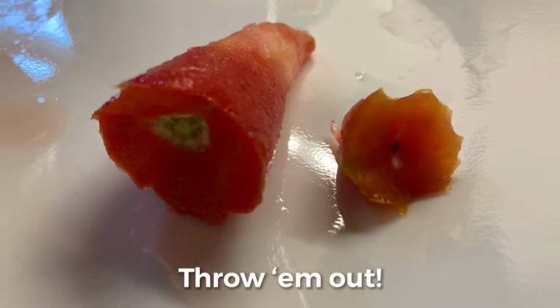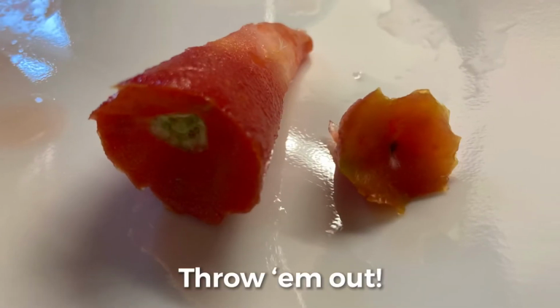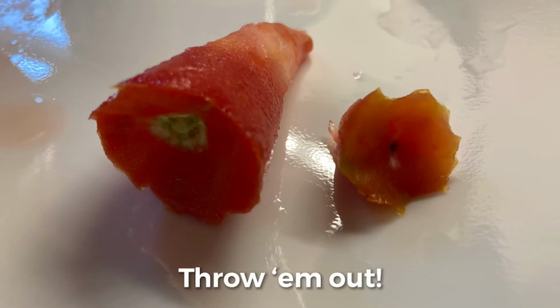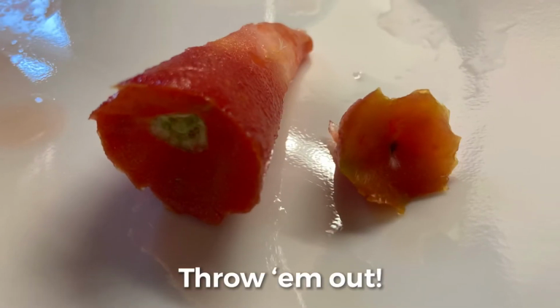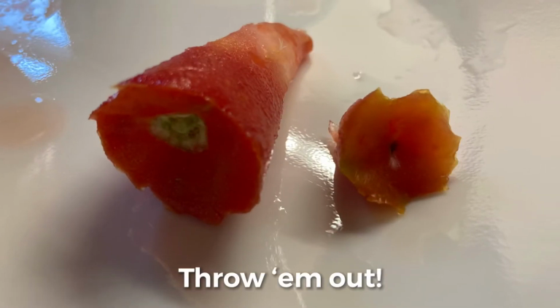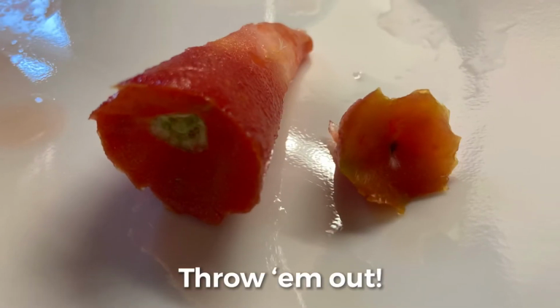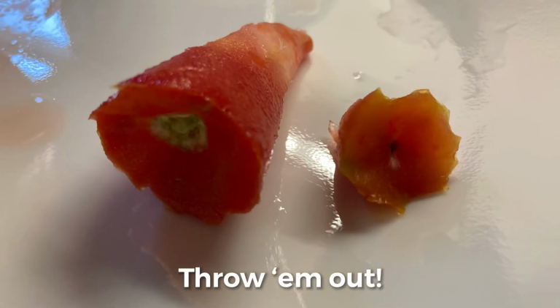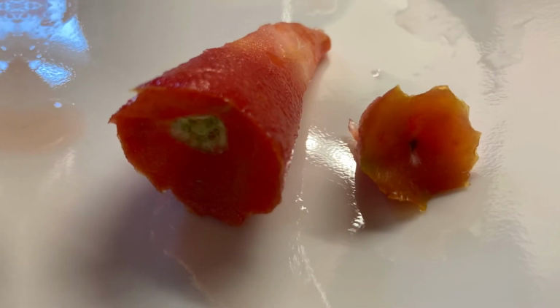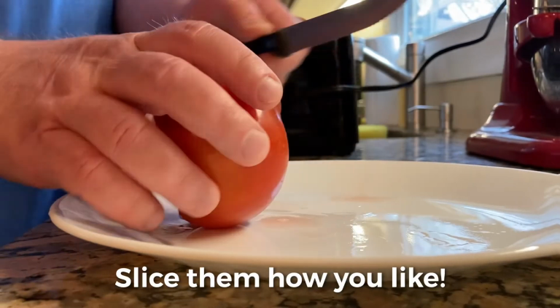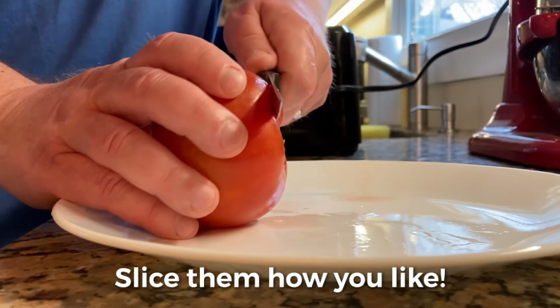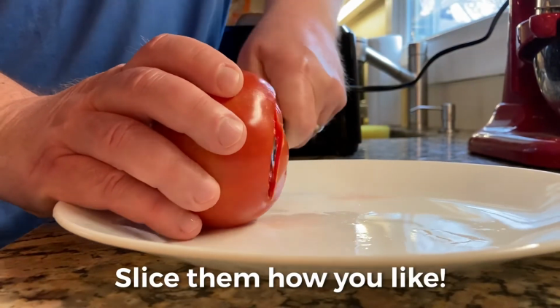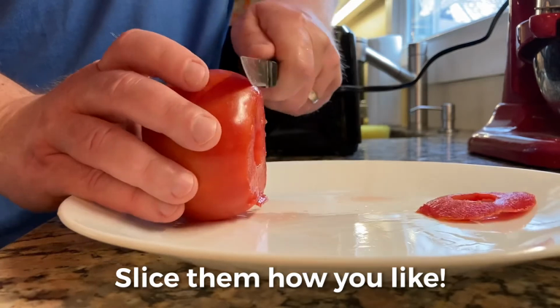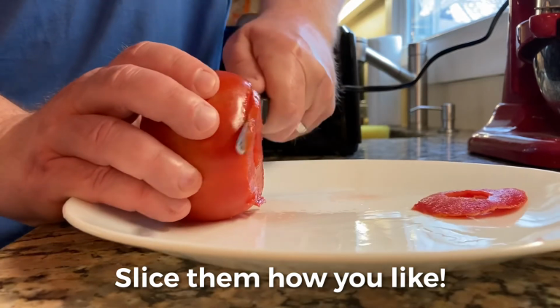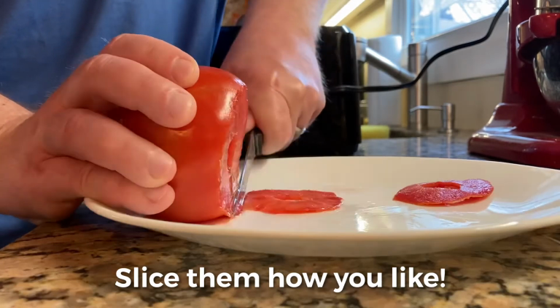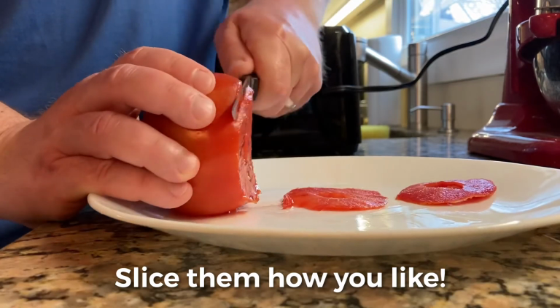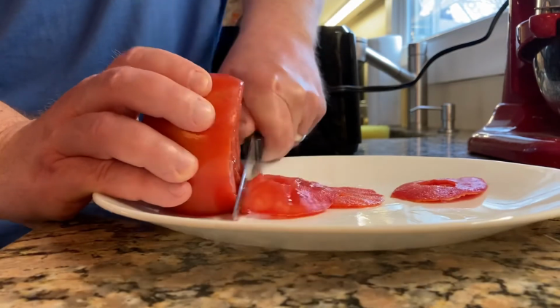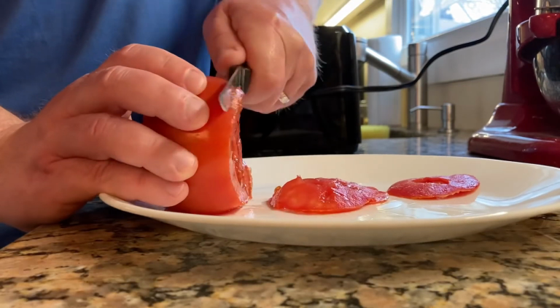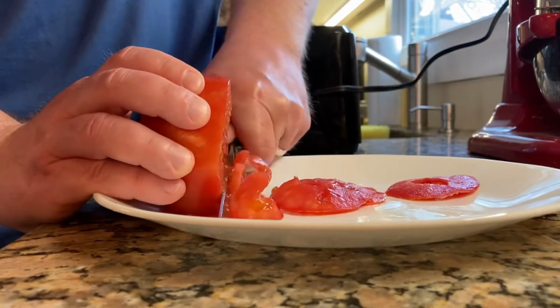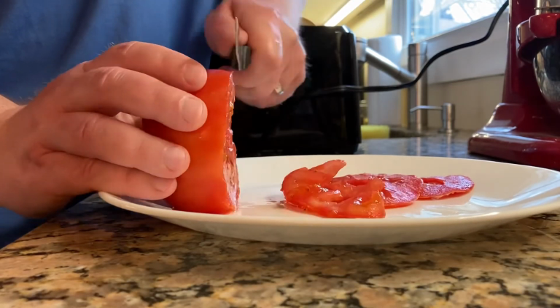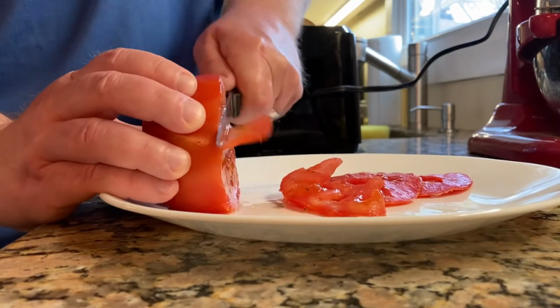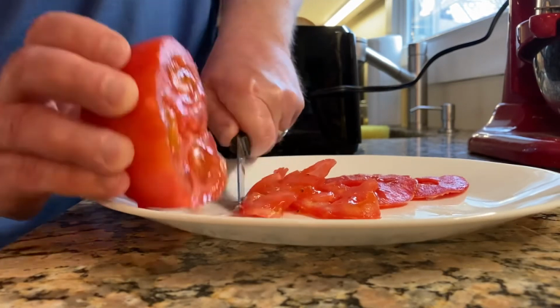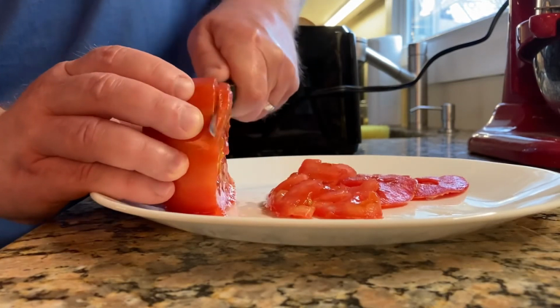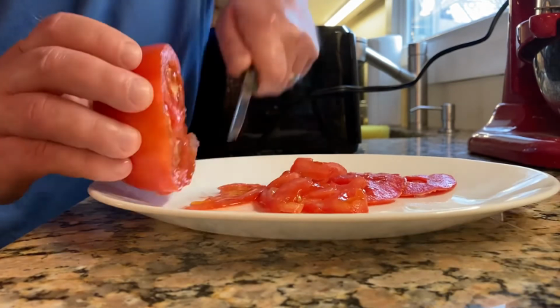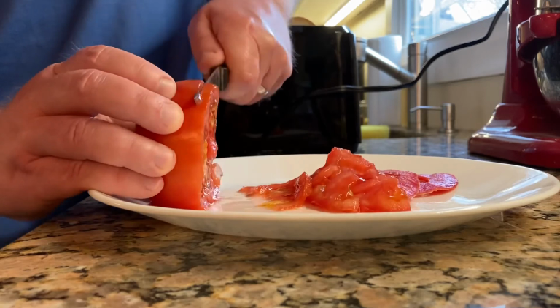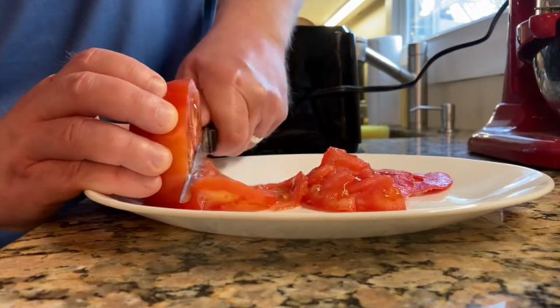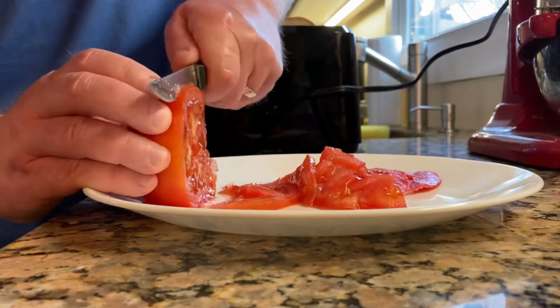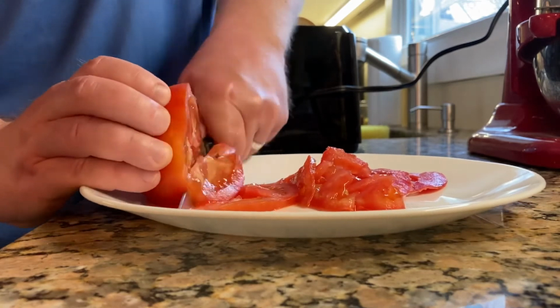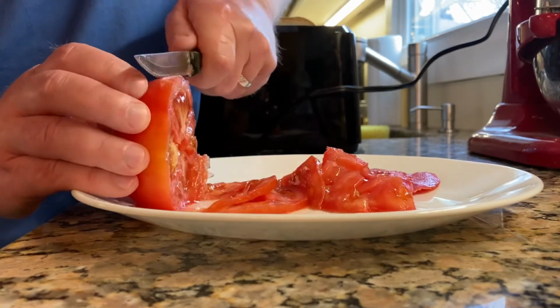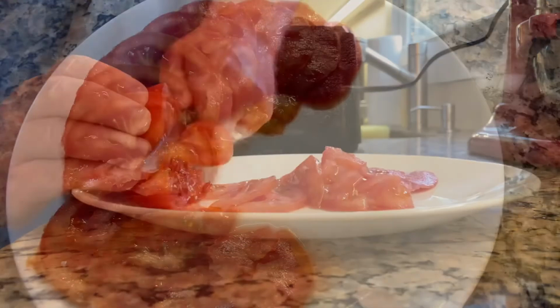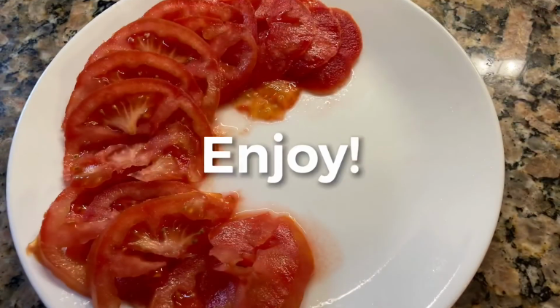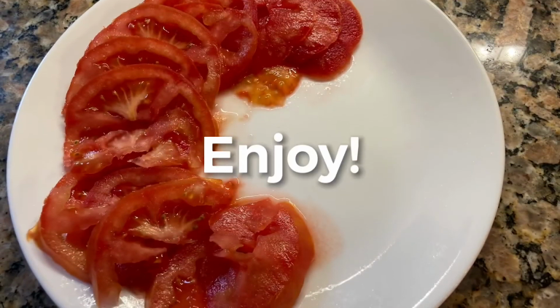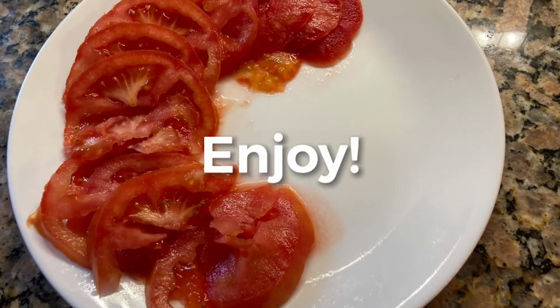No one wants these. Throw them out. Then slice them how you like them. Enjoy!